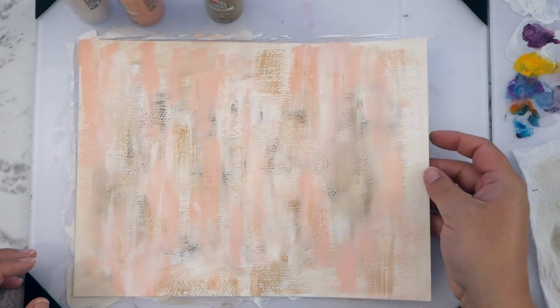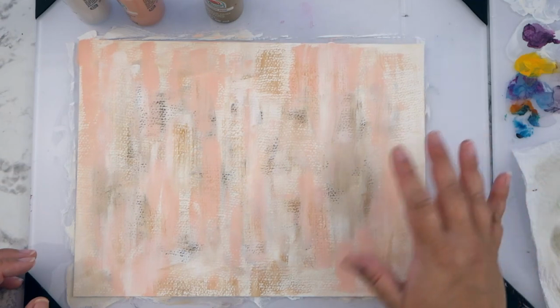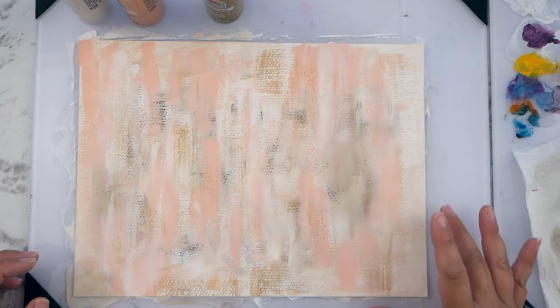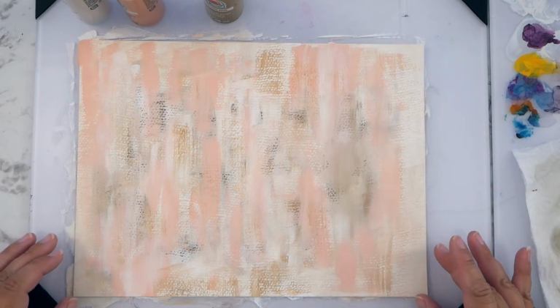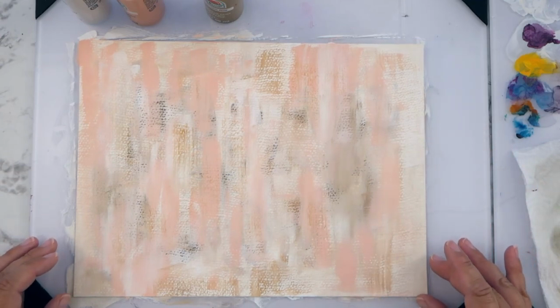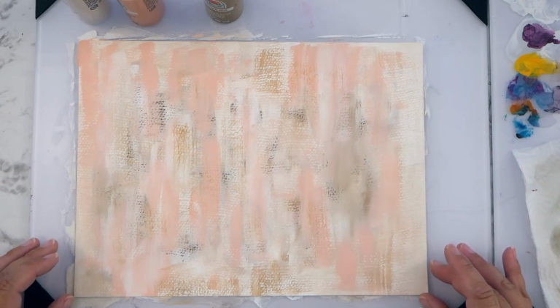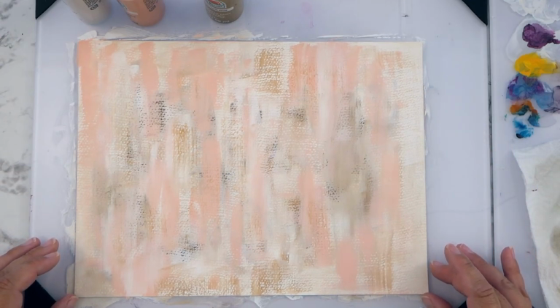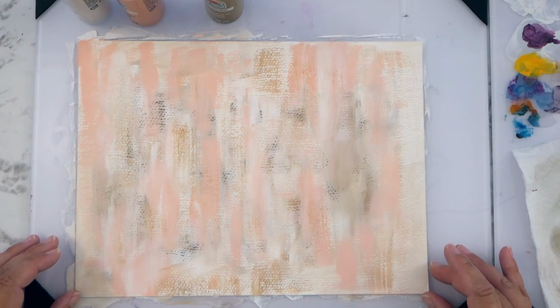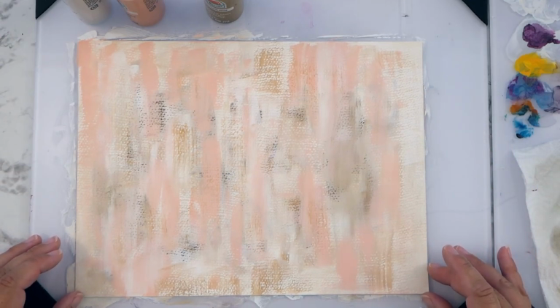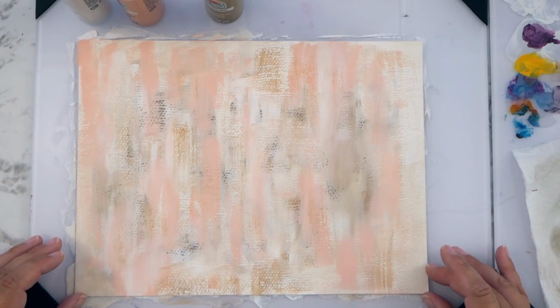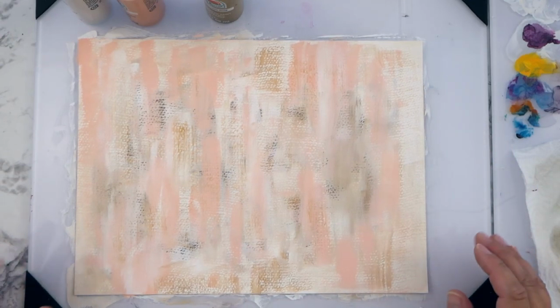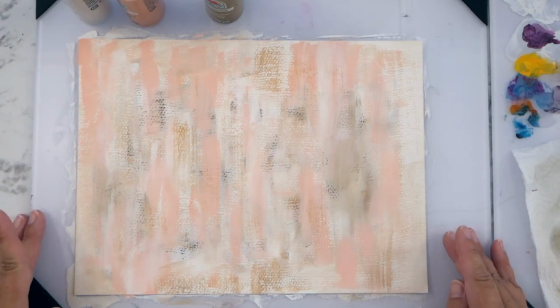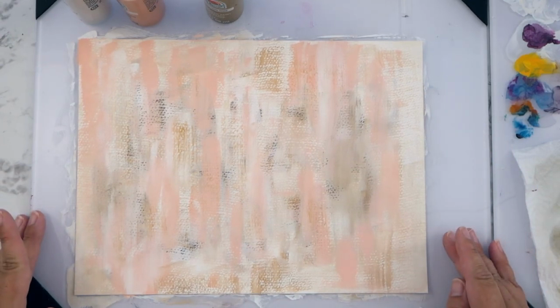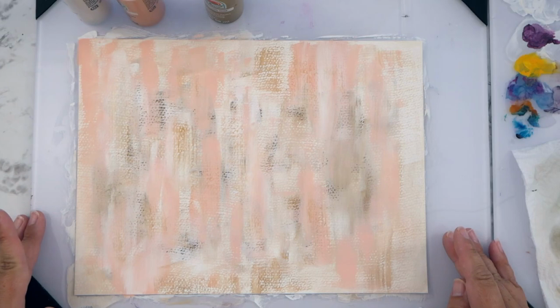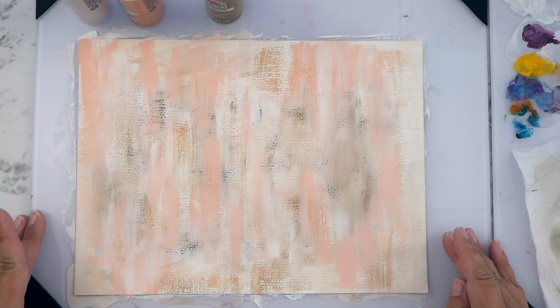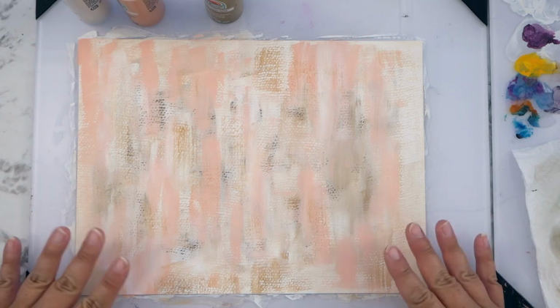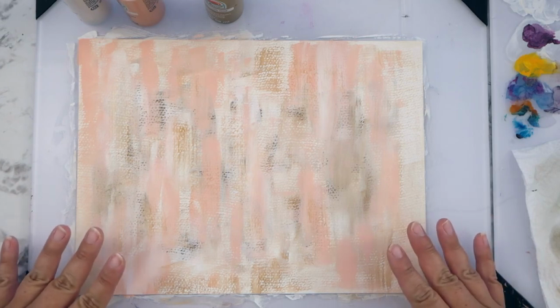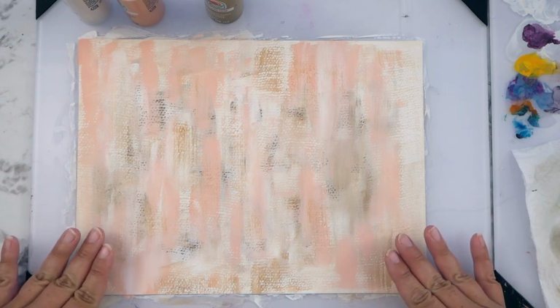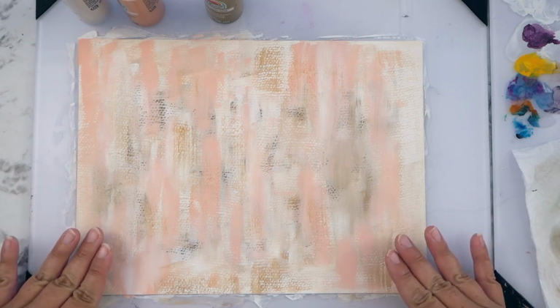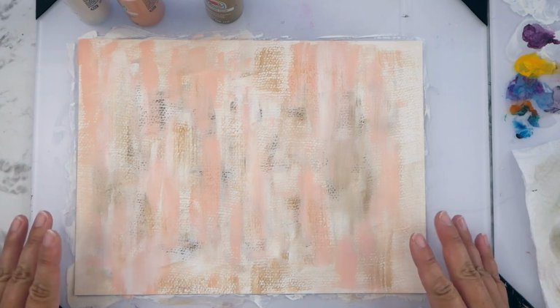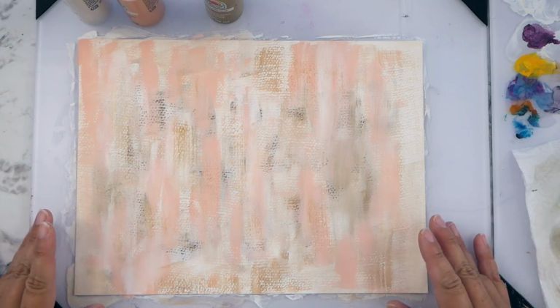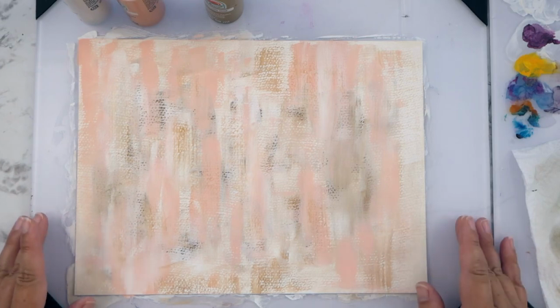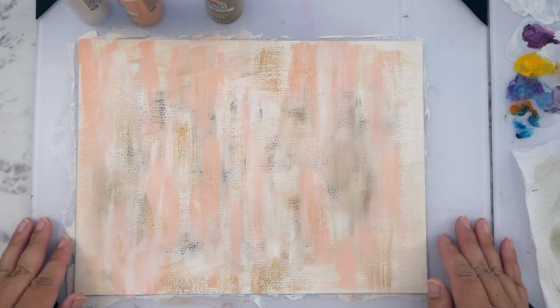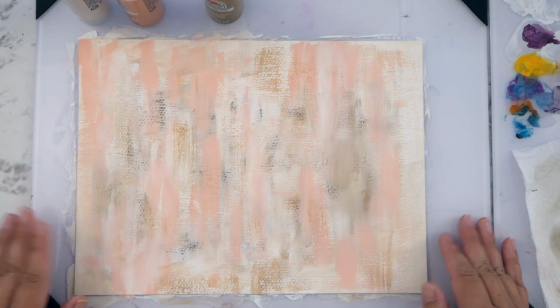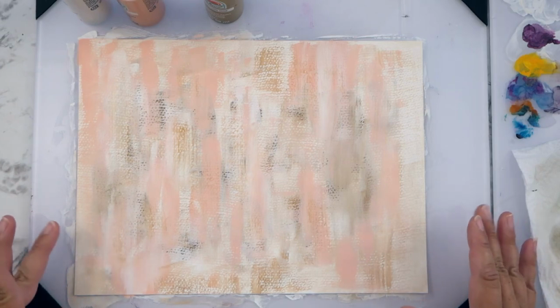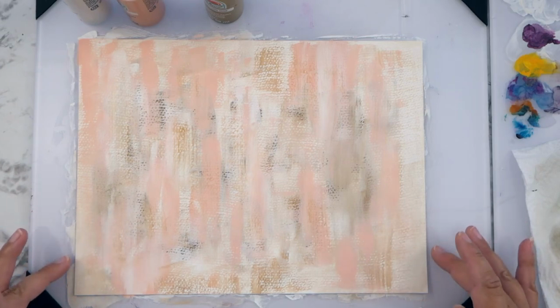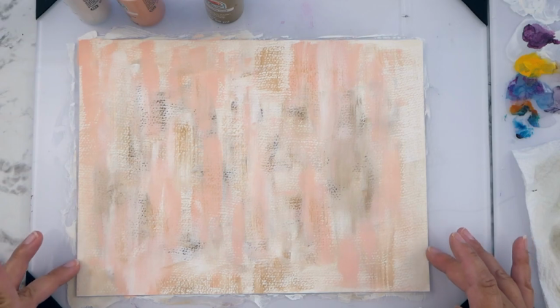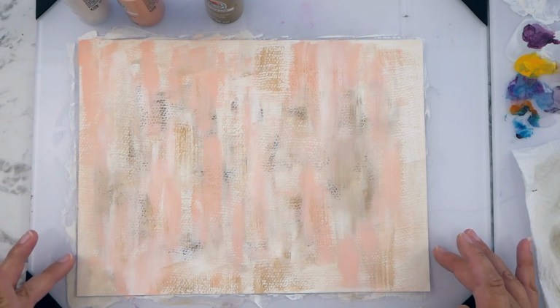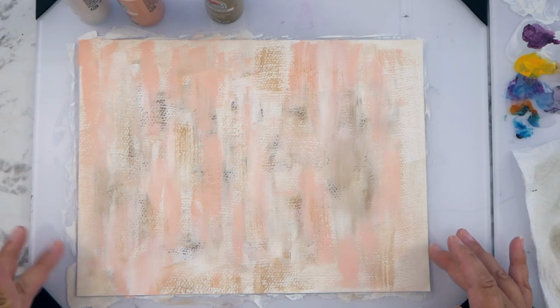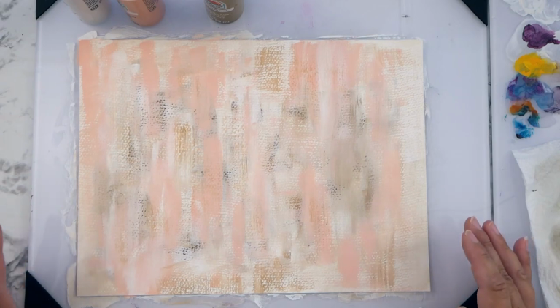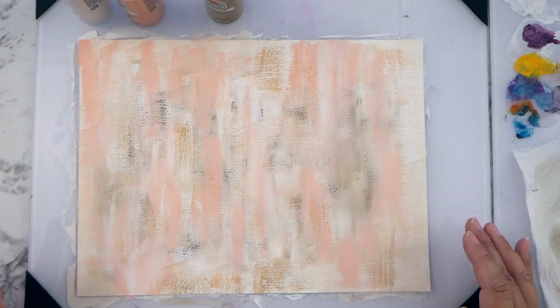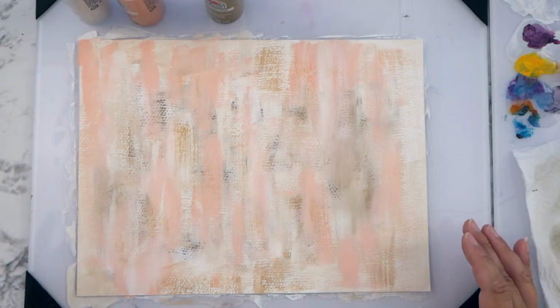I've got a pretty good layer of paint on there, so I'm going to pause this for now and let this dry, then think about what I want to do next. I'll be right back.